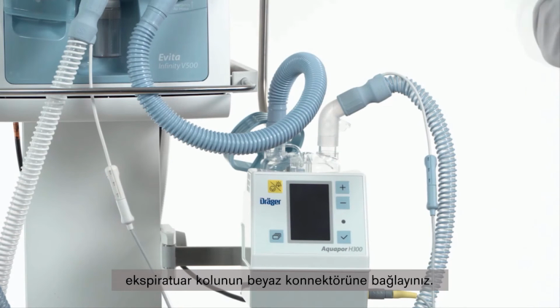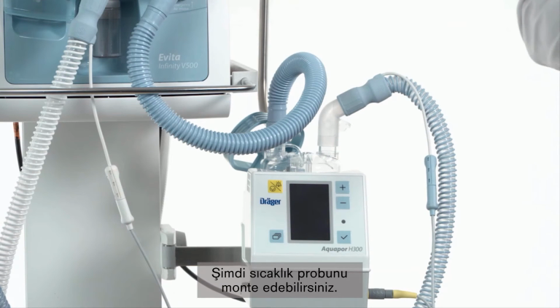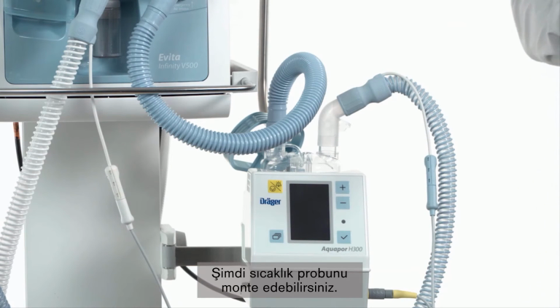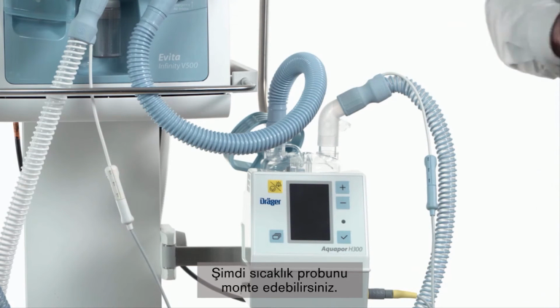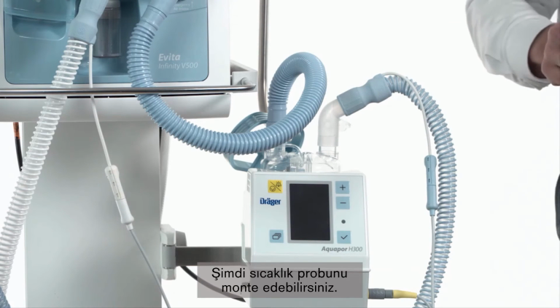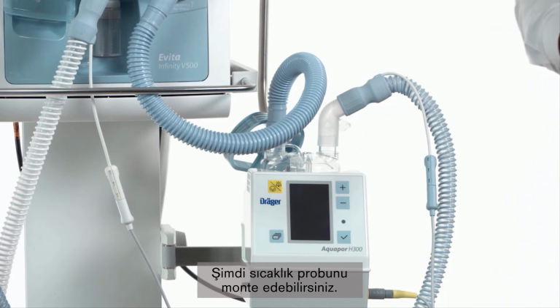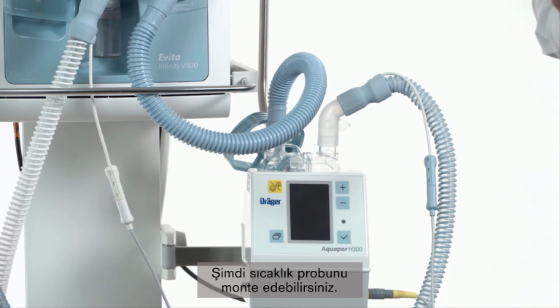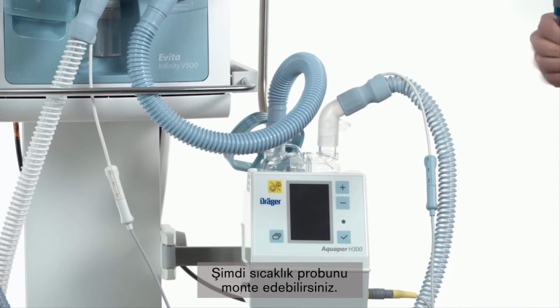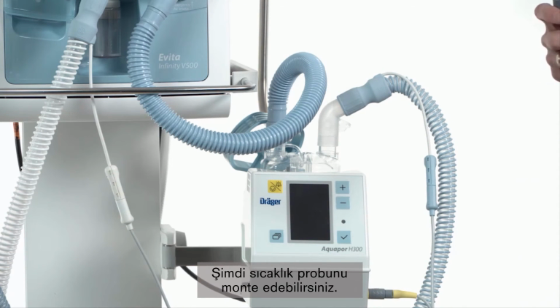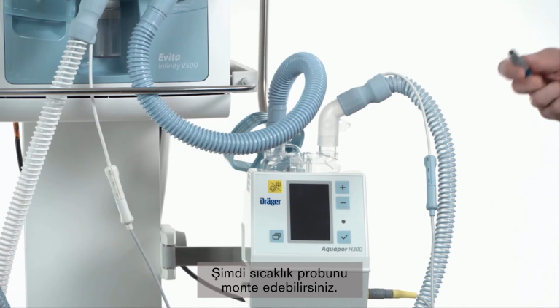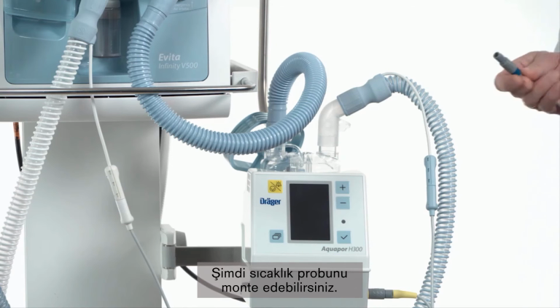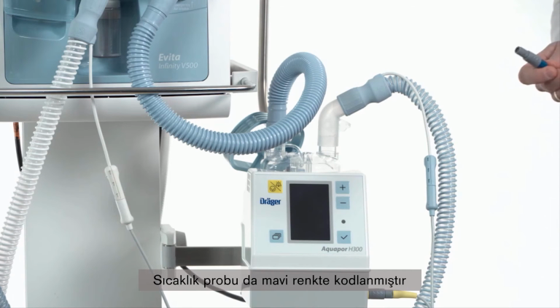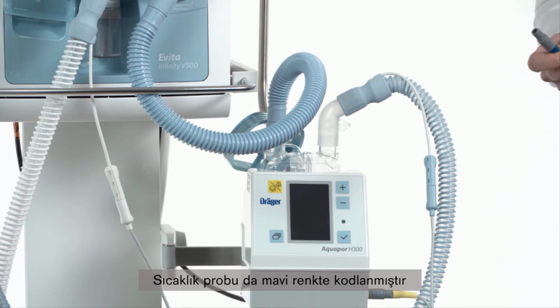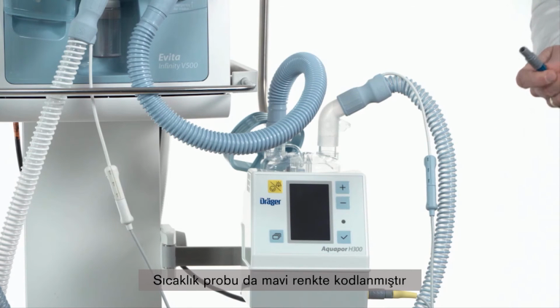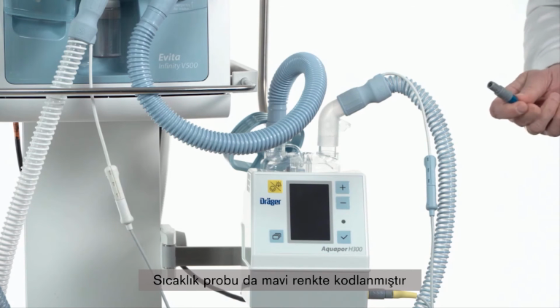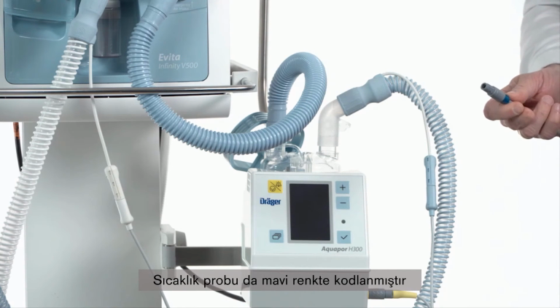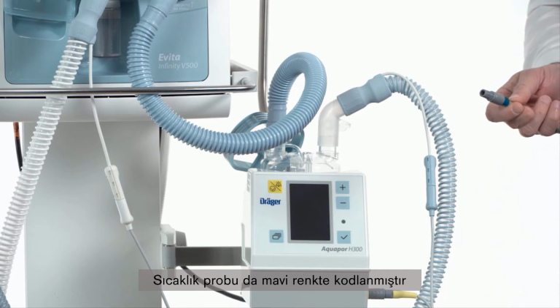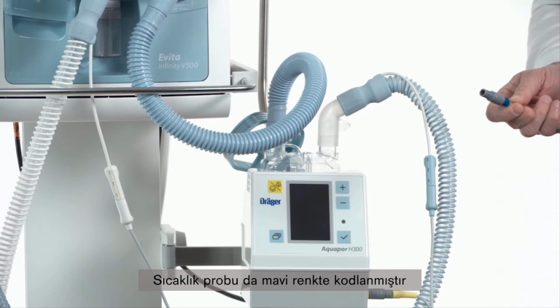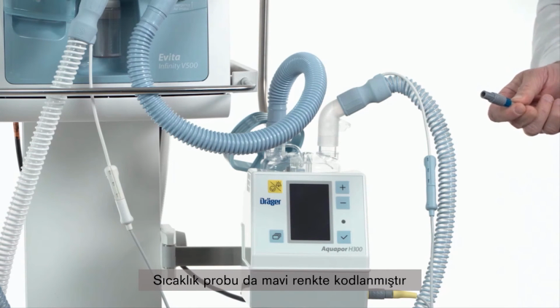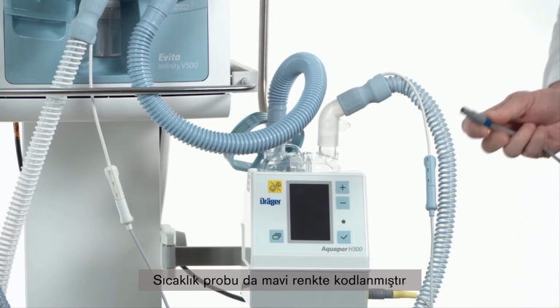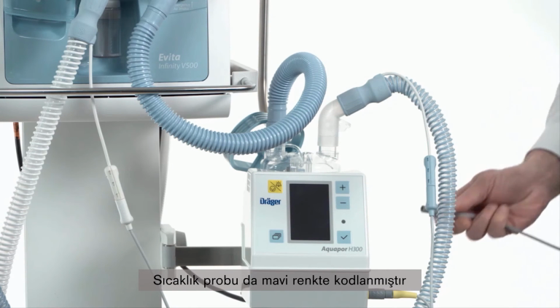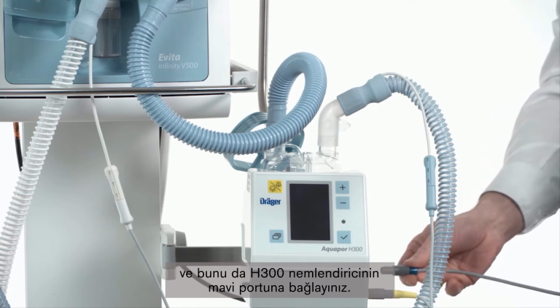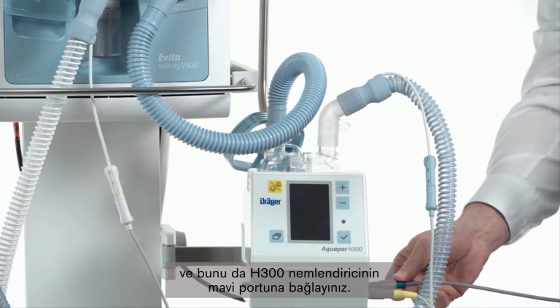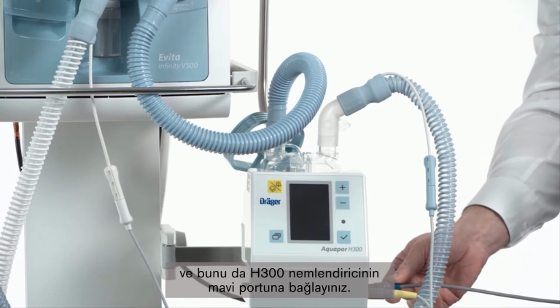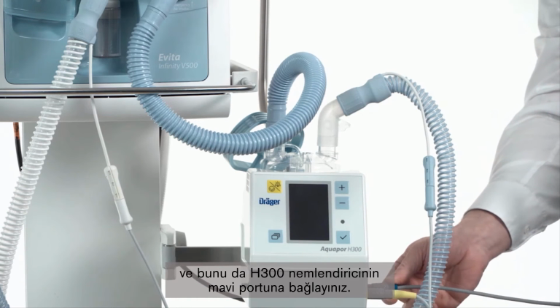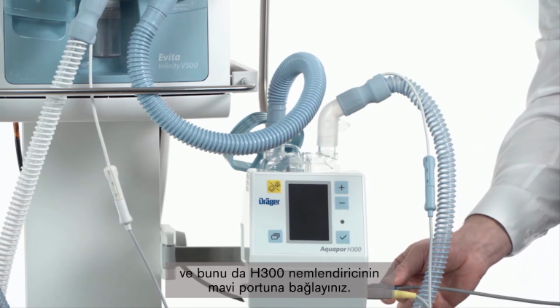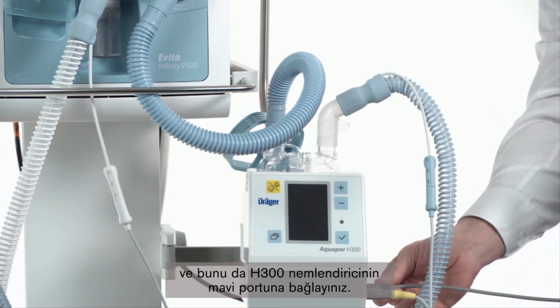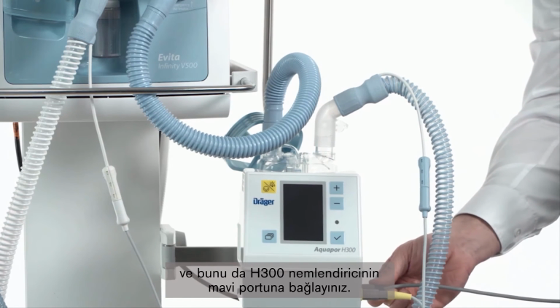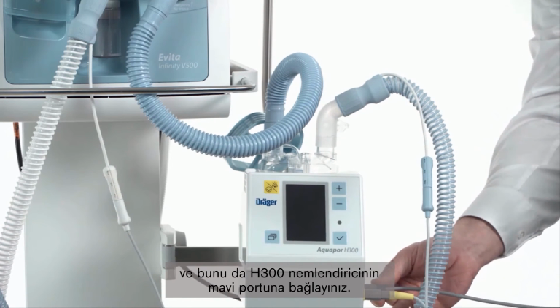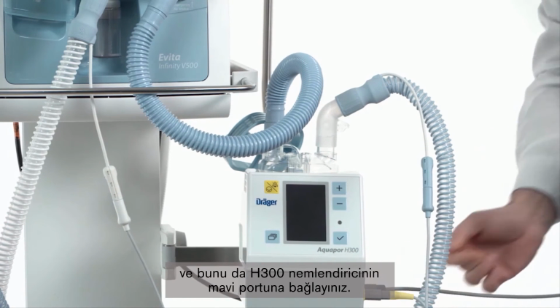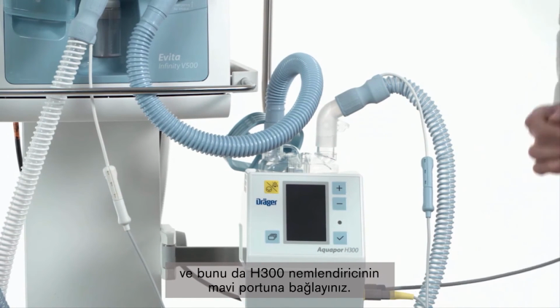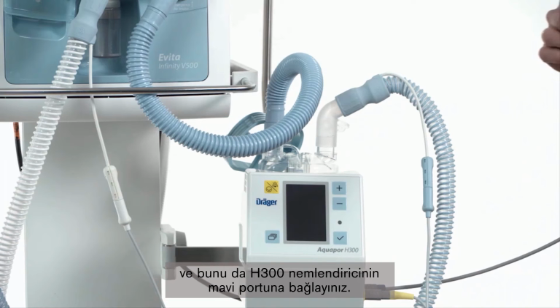Now we are going to assemble the temperature probe. The temperature probe is also color-coded in blue and we connect it to the blue port of the H300 humidifier.